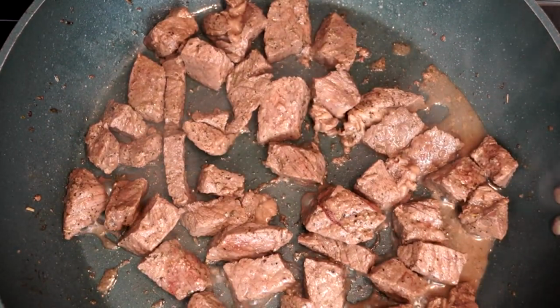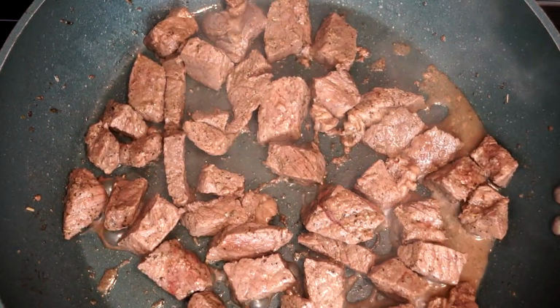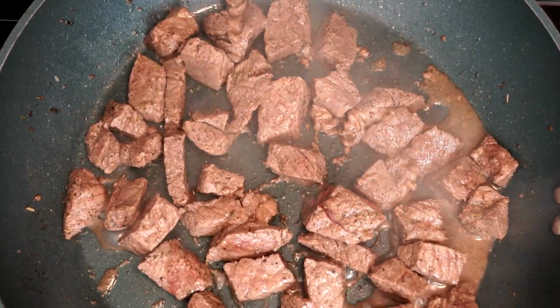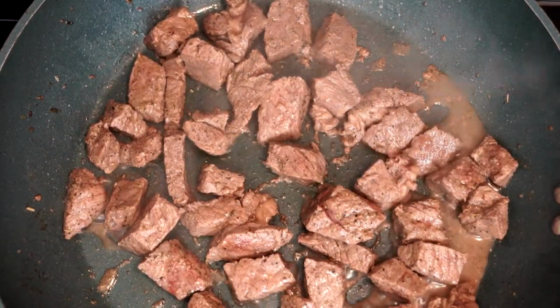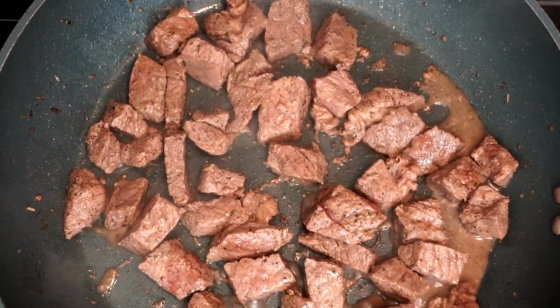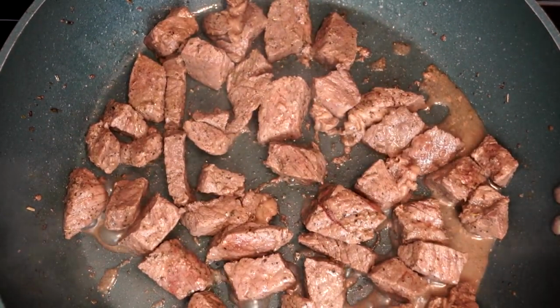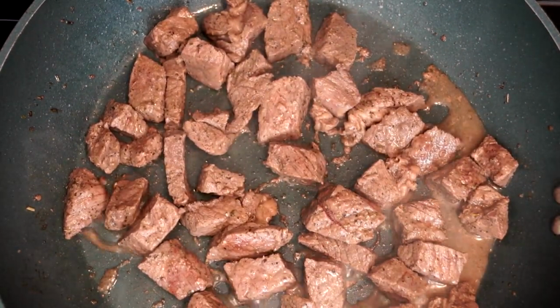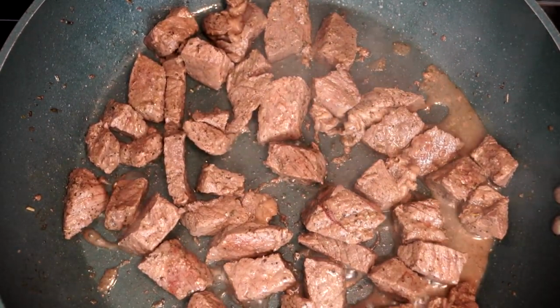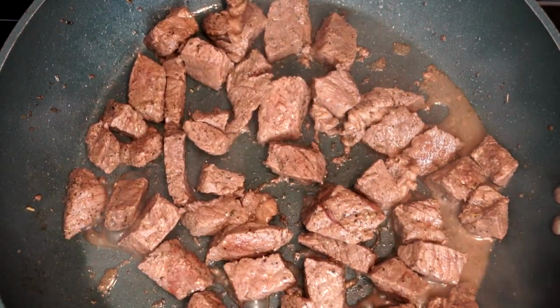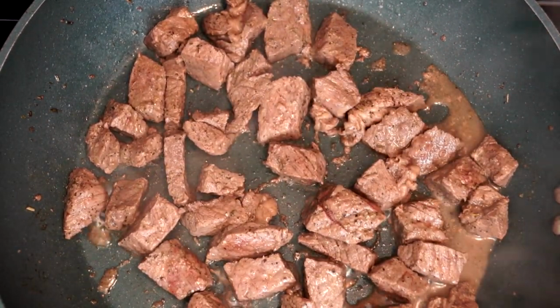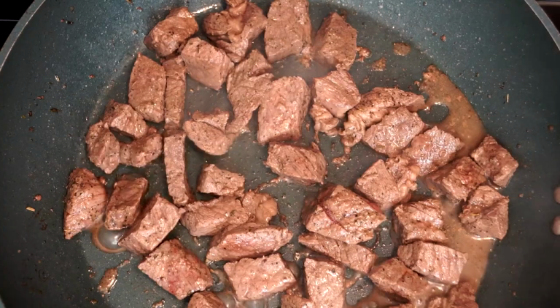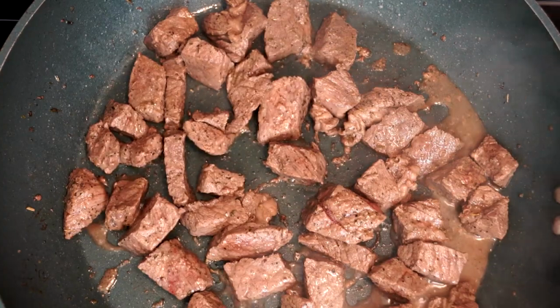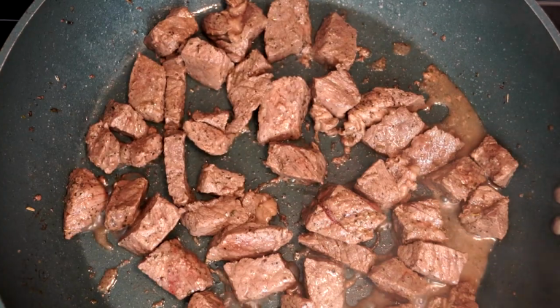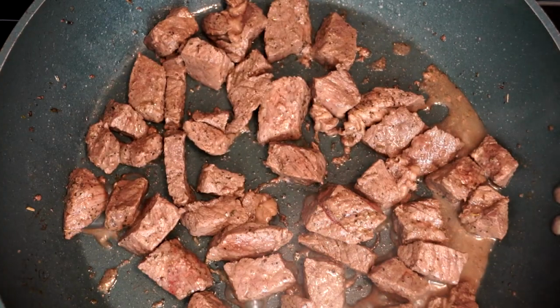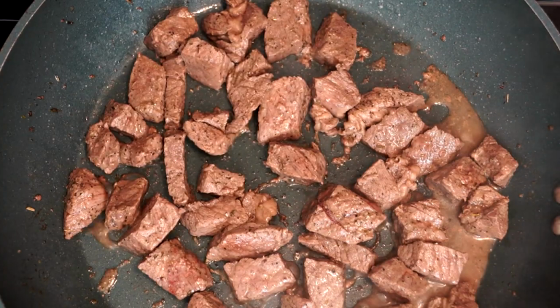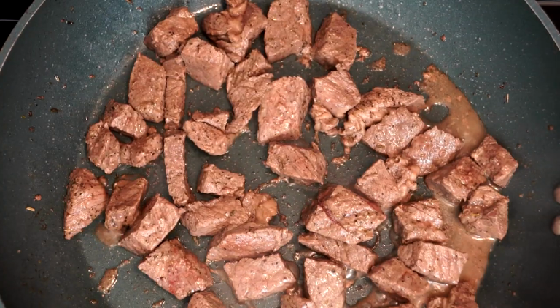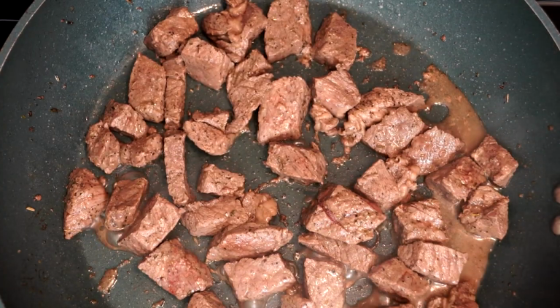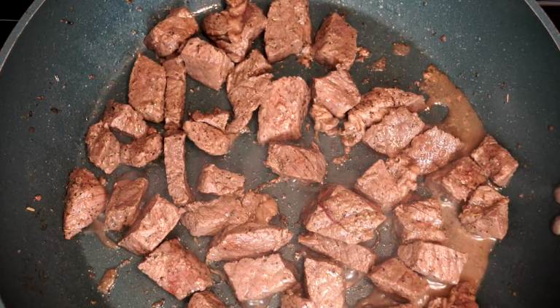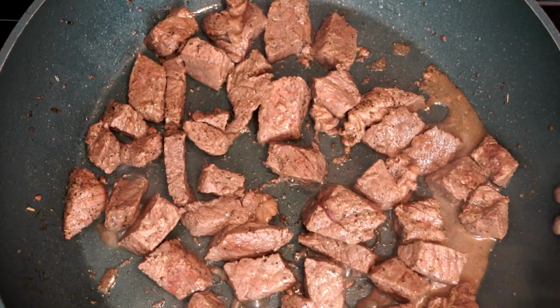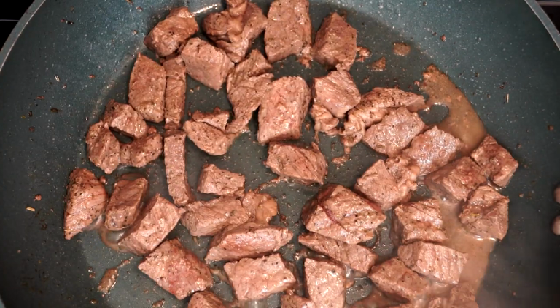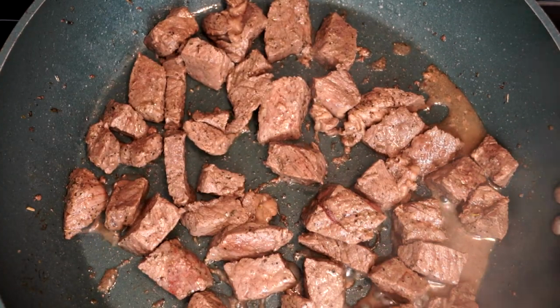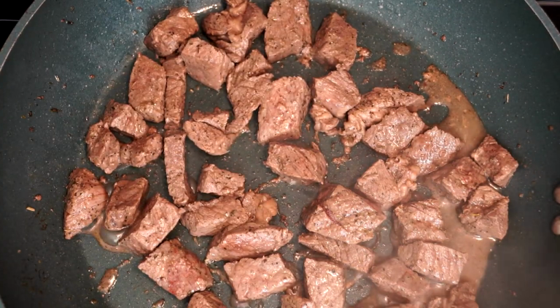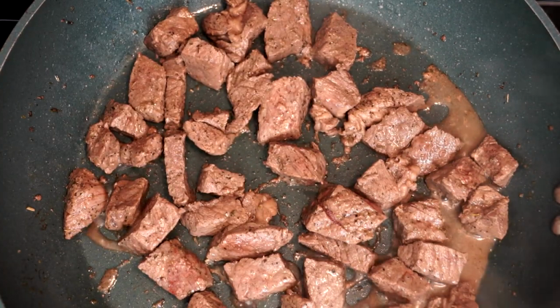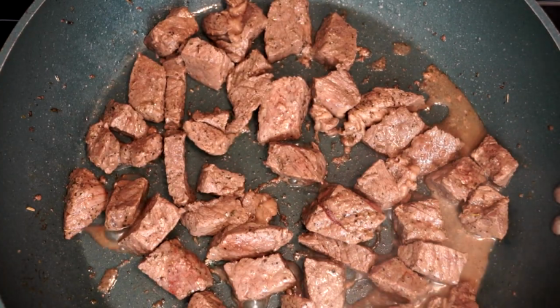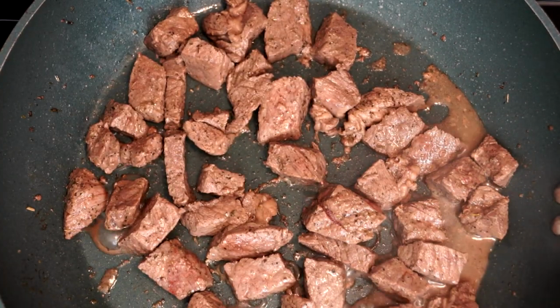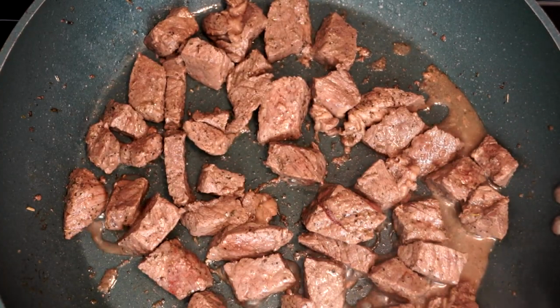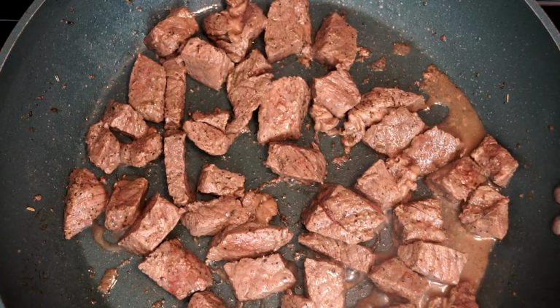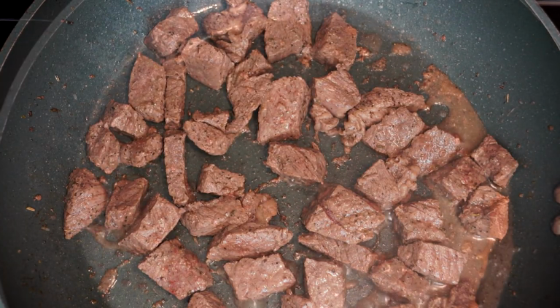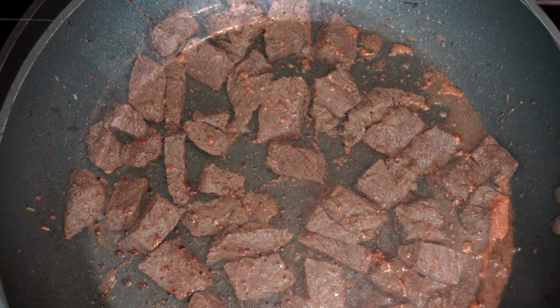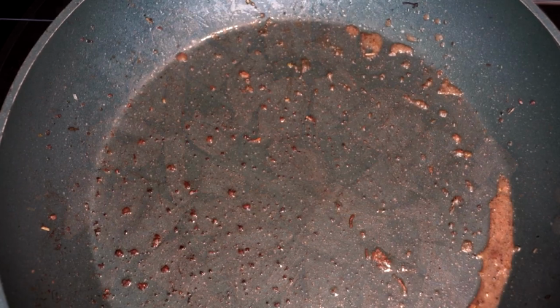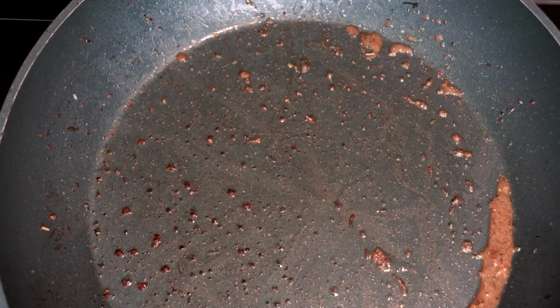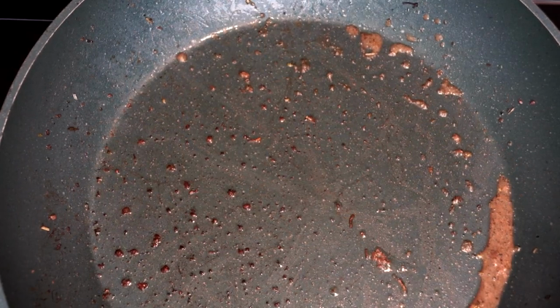Once this is done, we're going to remove the beef from the pan. We're going to put it to the side and use the pan to mix up other ingredients before we bring the beef back.